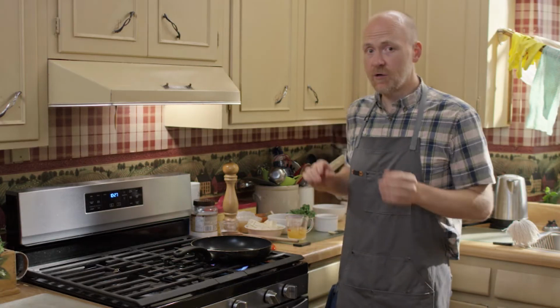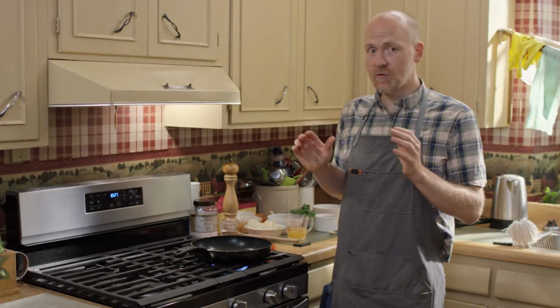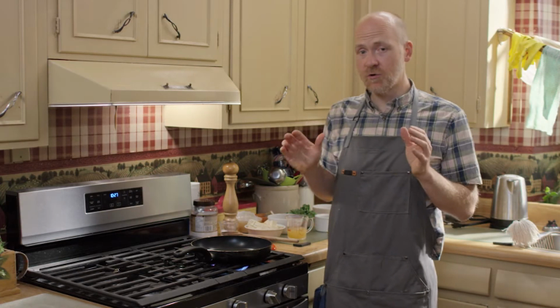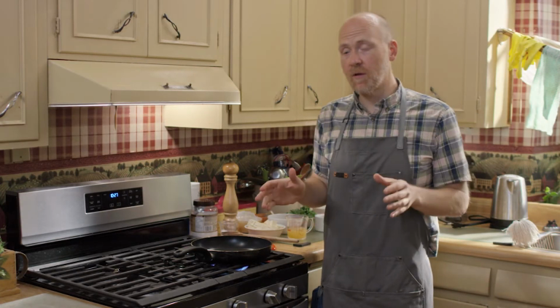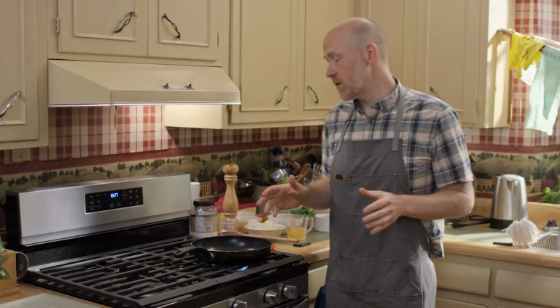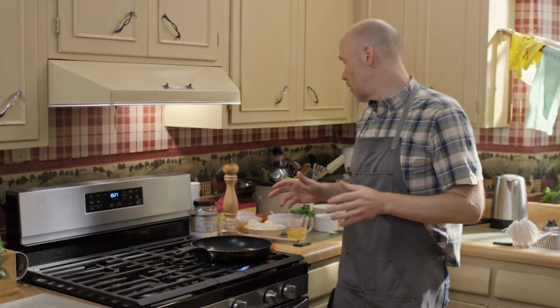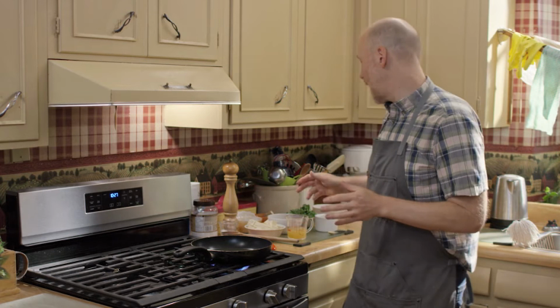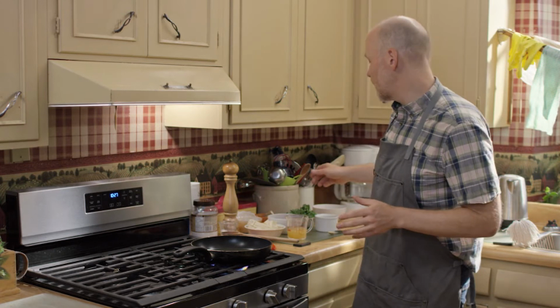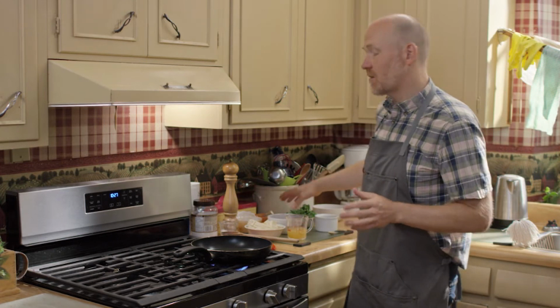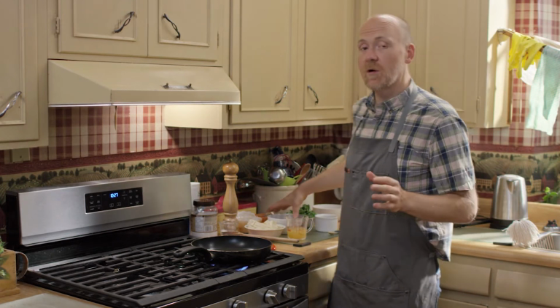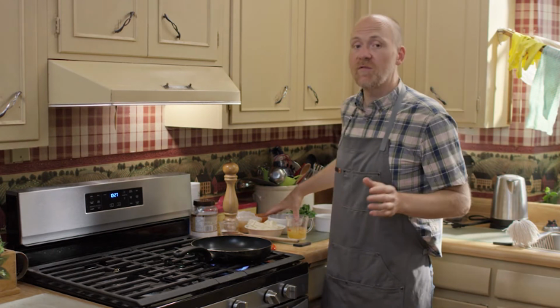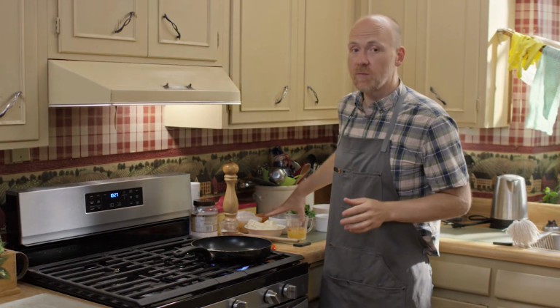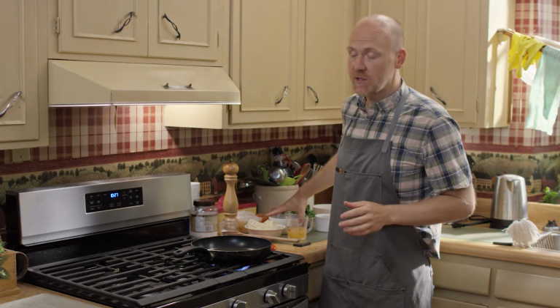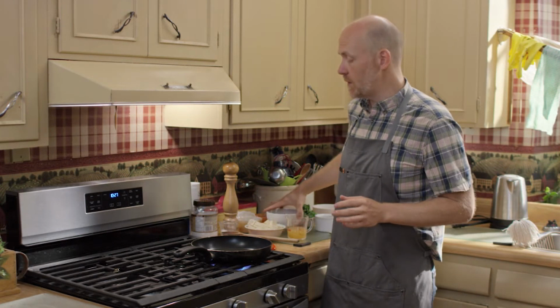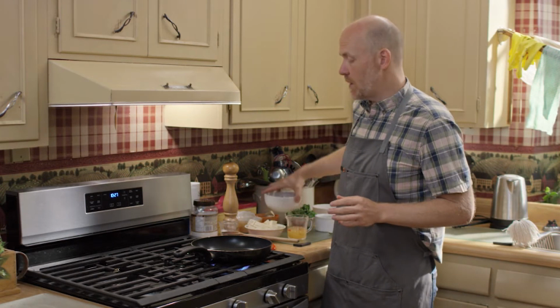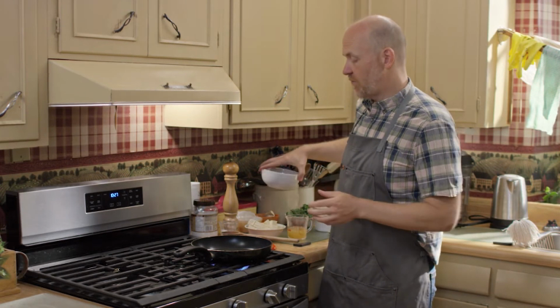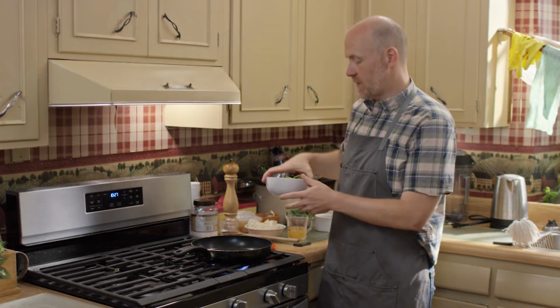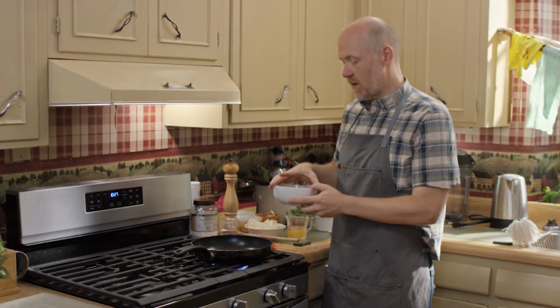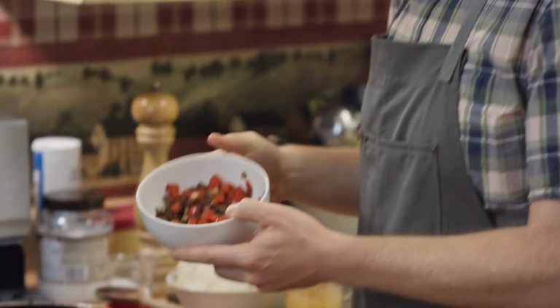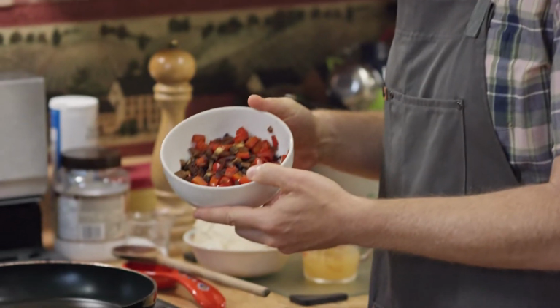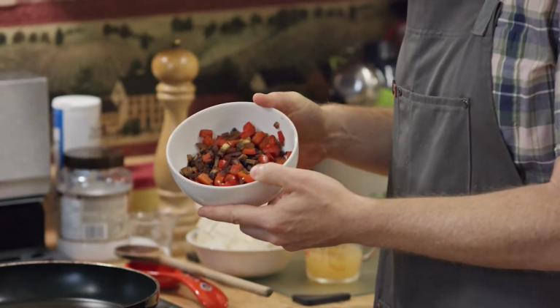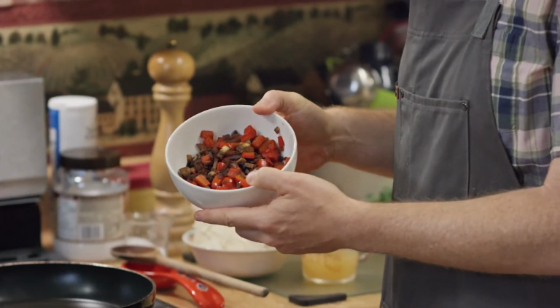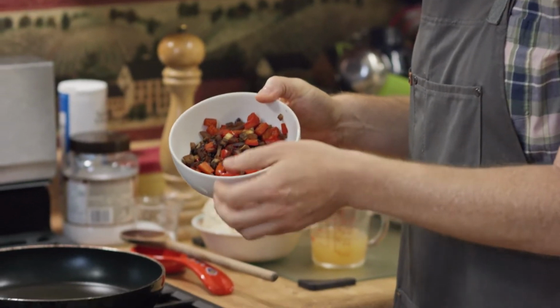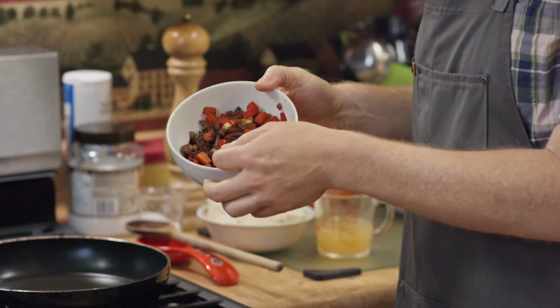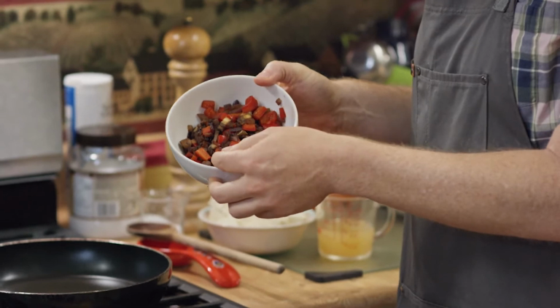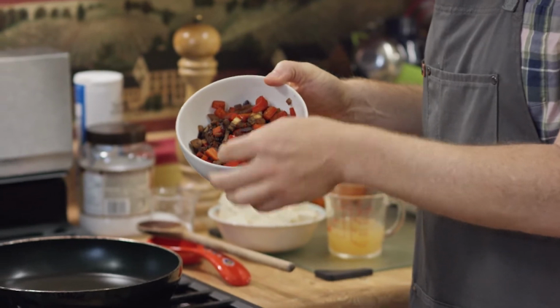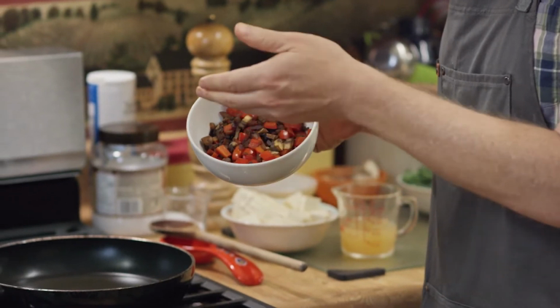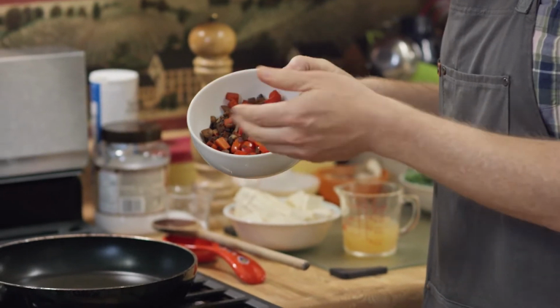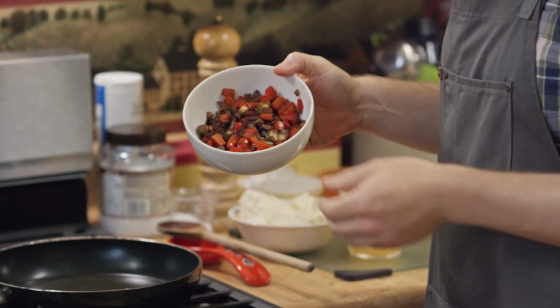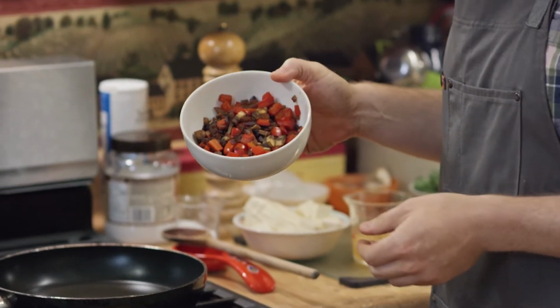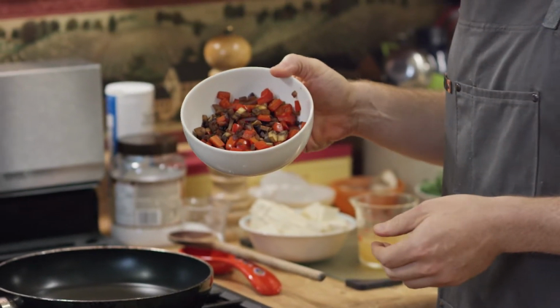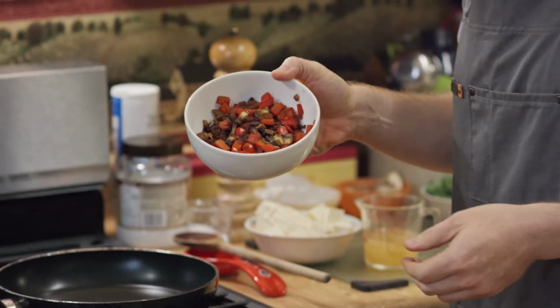You can just do the scramble on its own, but I always like to throw a couple of vegetables into it. Before we started, I pre-cooked some red peppers, mushrooms, and red onions.